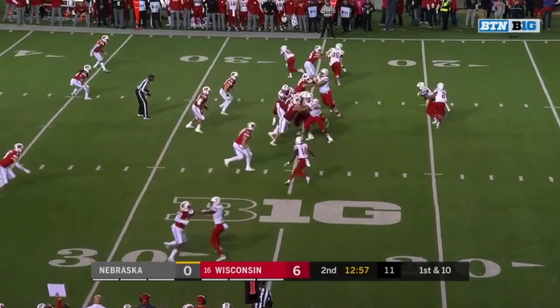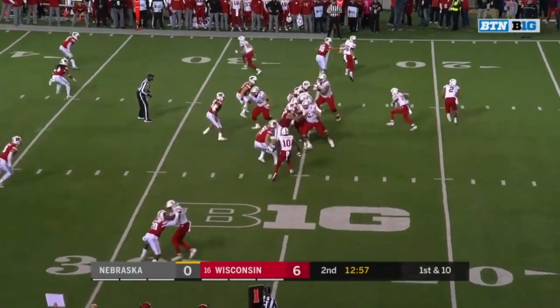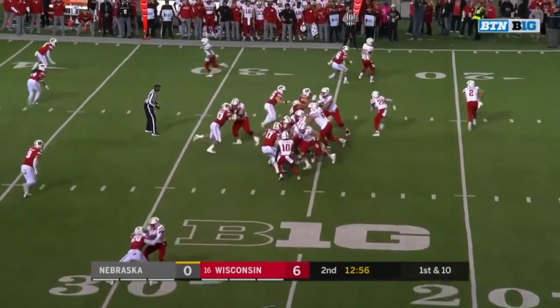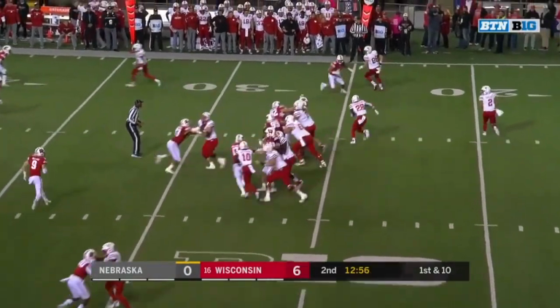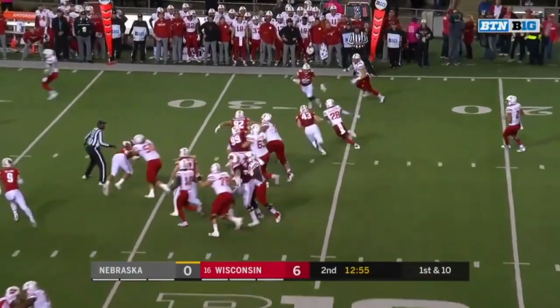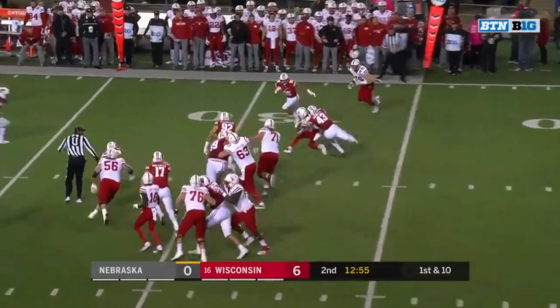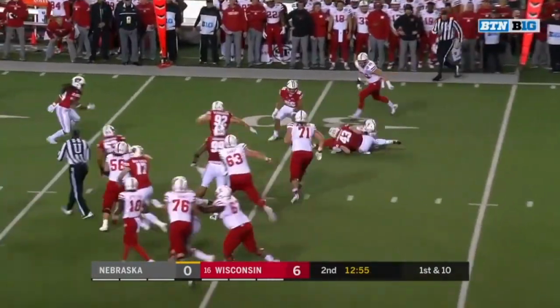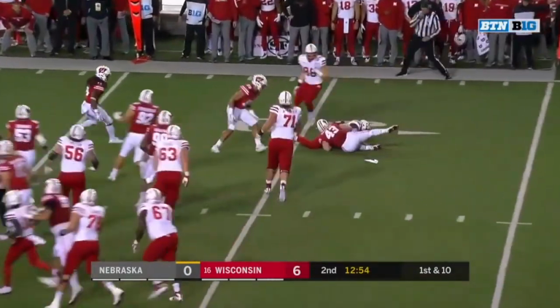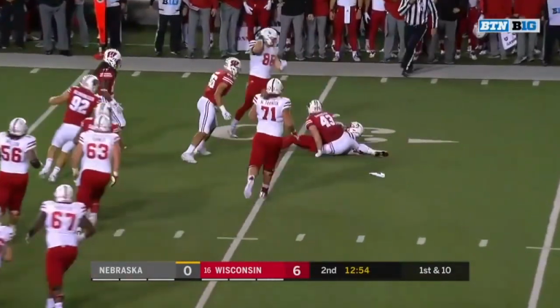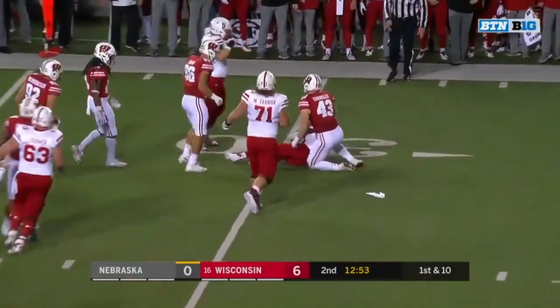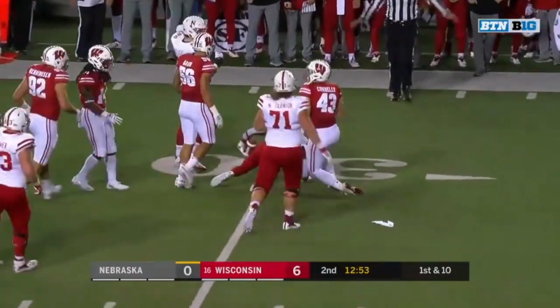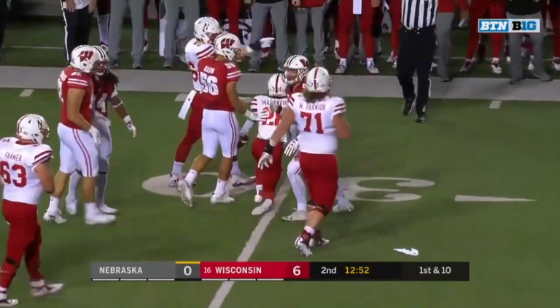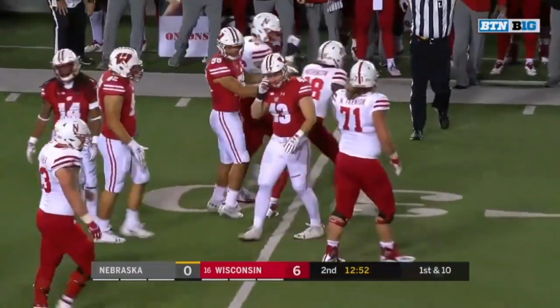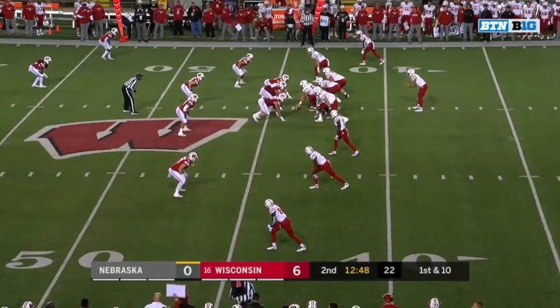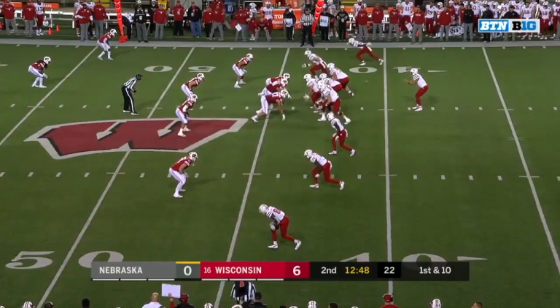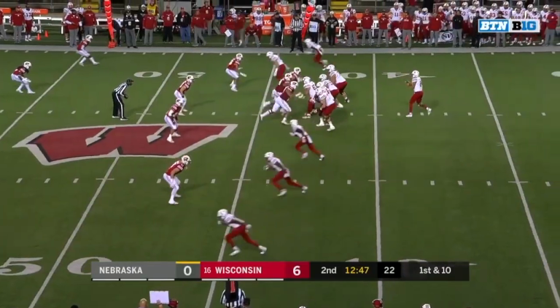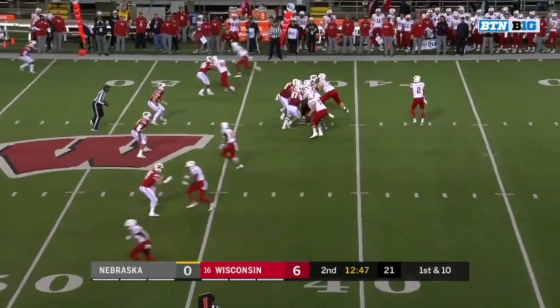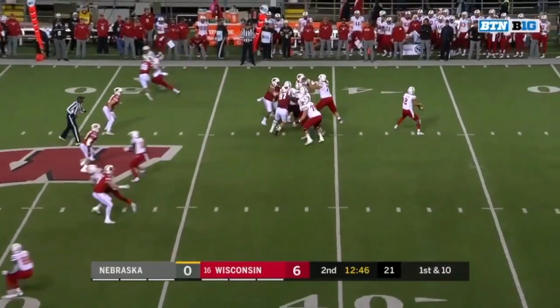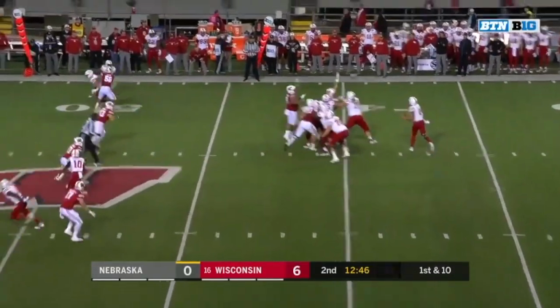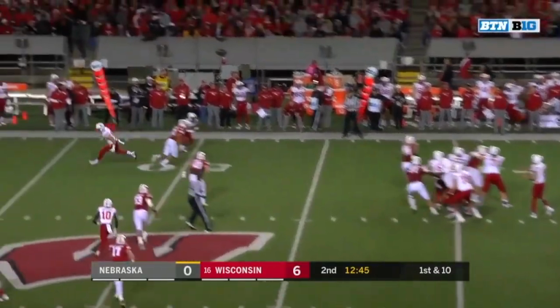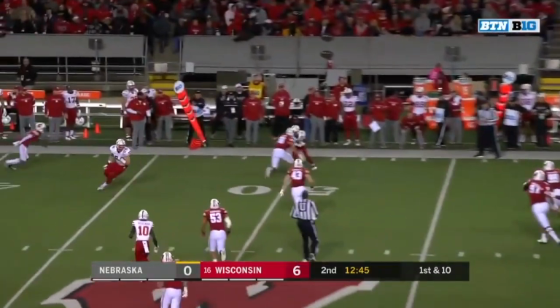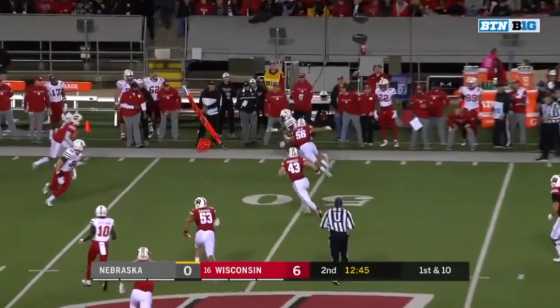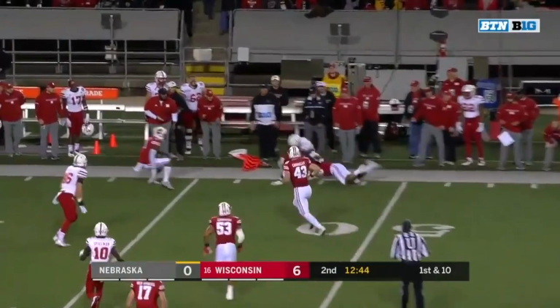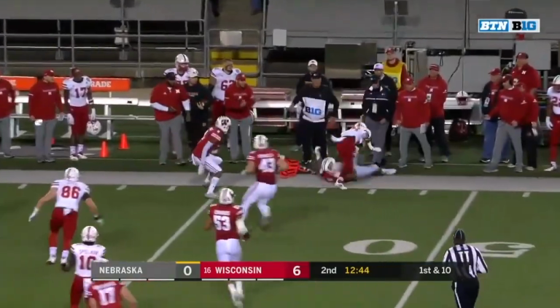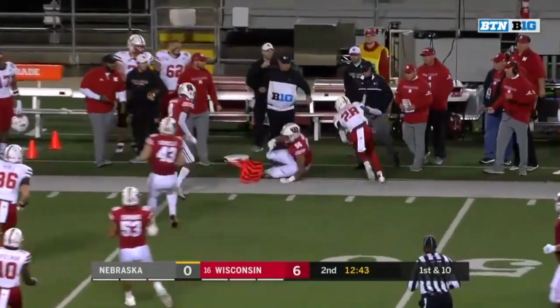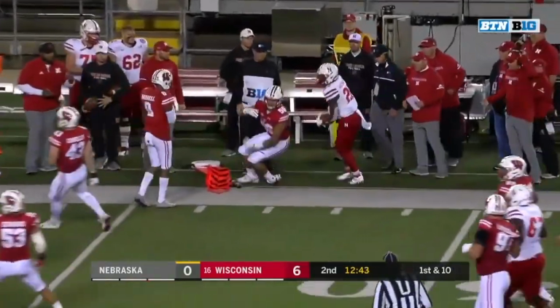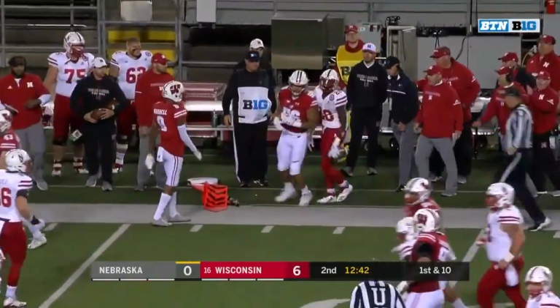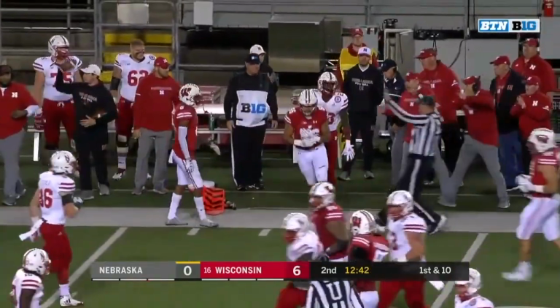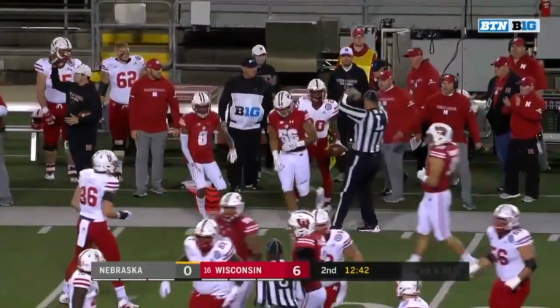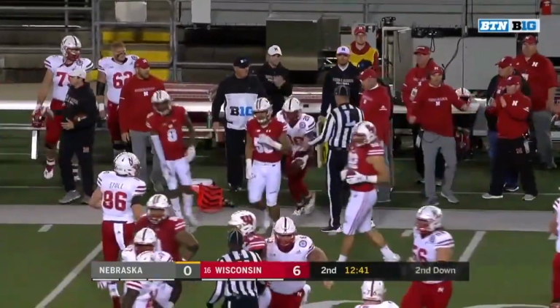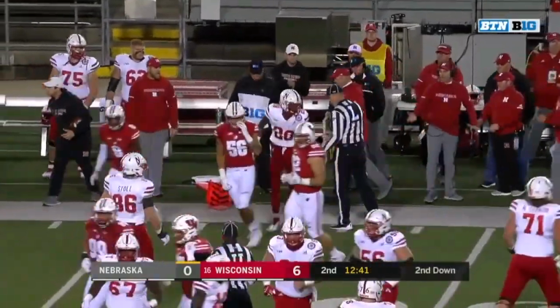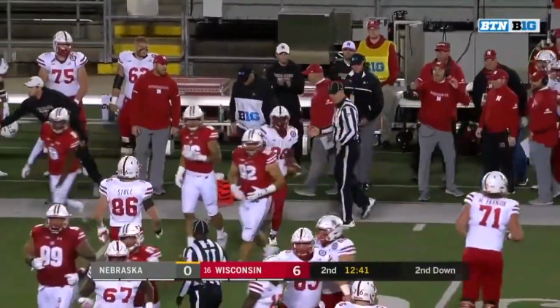Maurice Washington is going to be able to beat that. Martinez to the air to the sideline and Washington twisted out at the Badger 48.